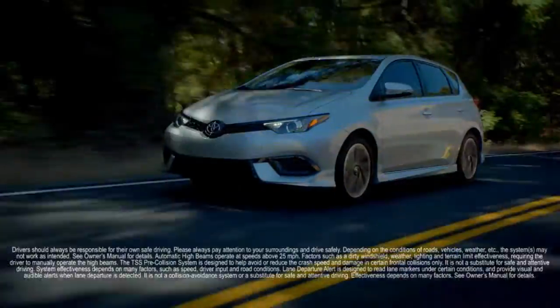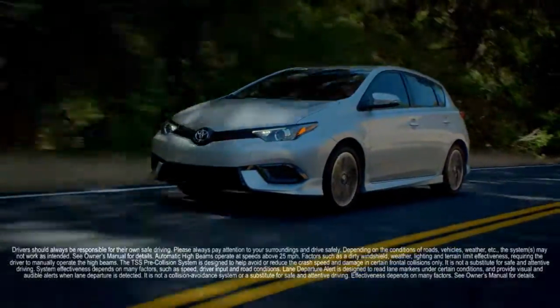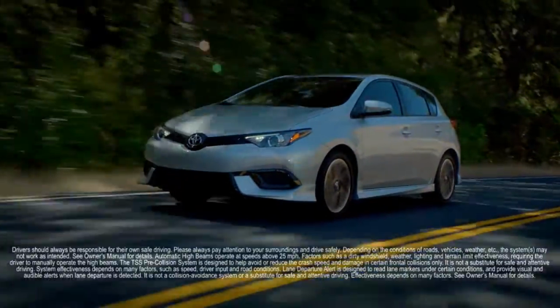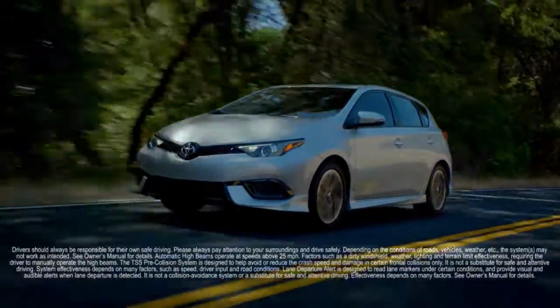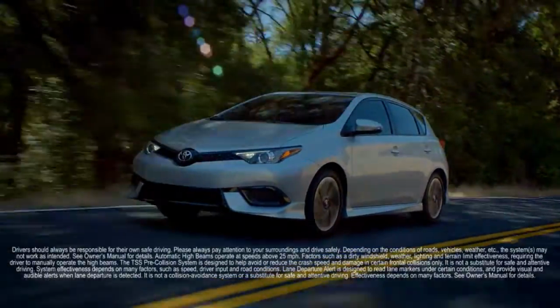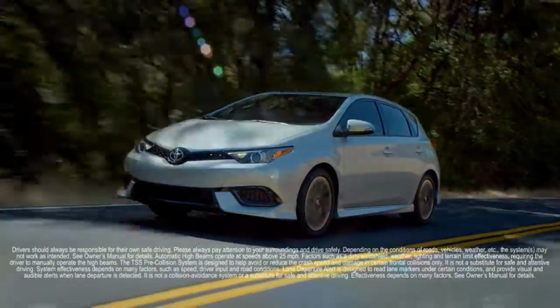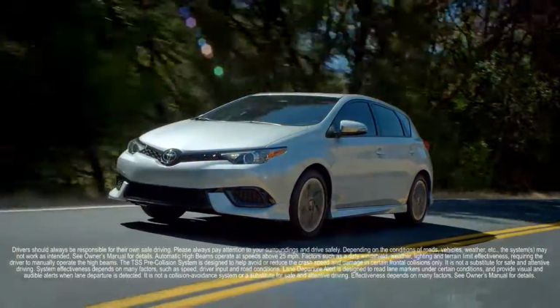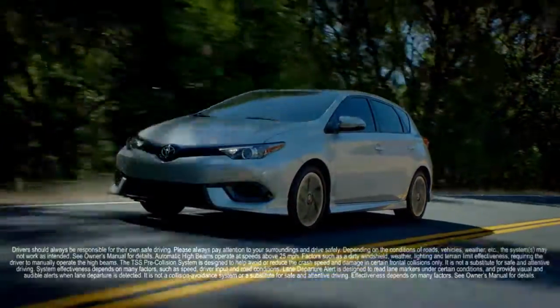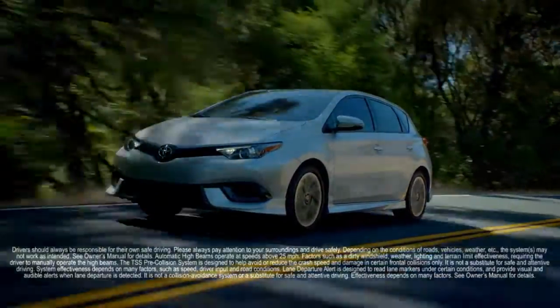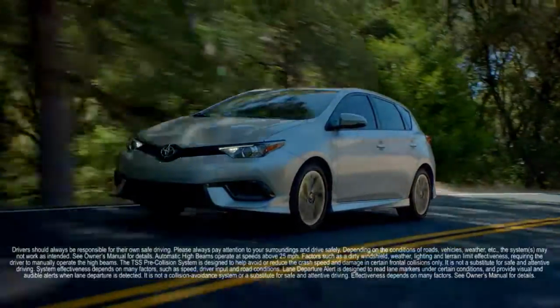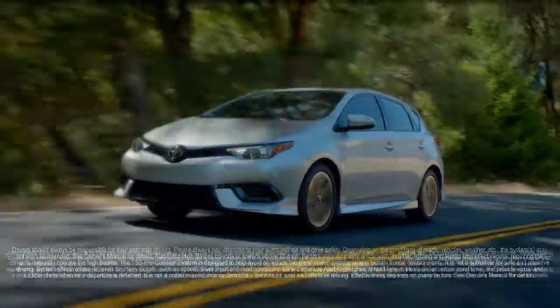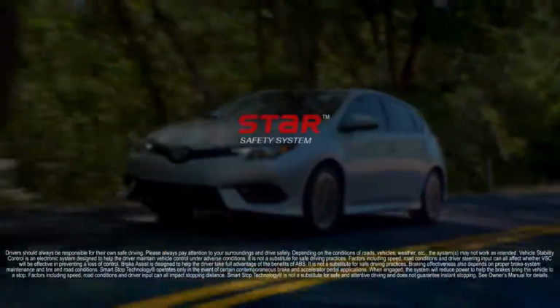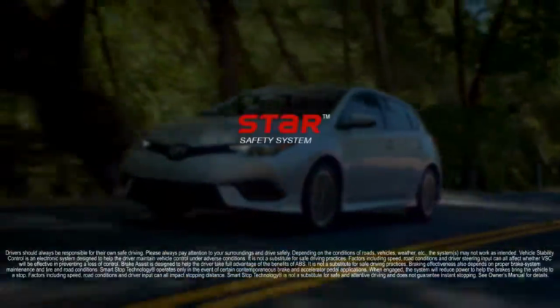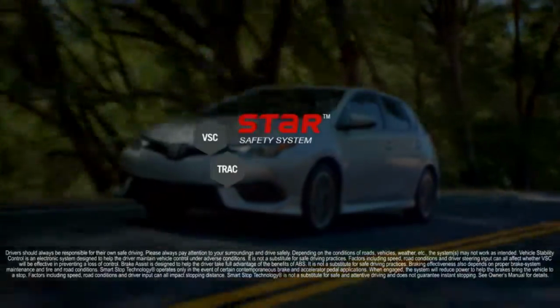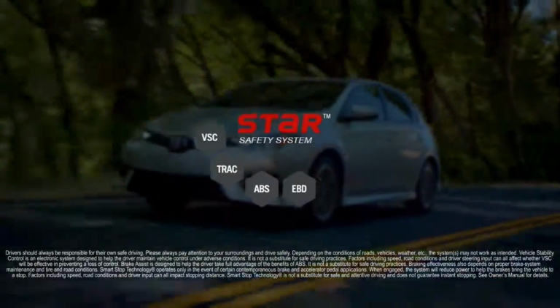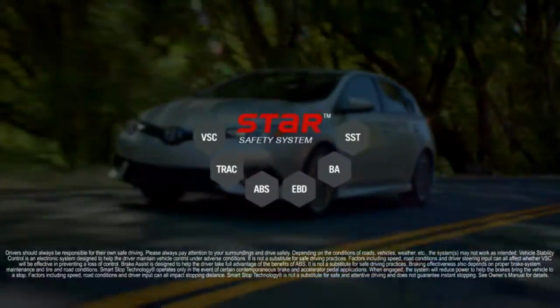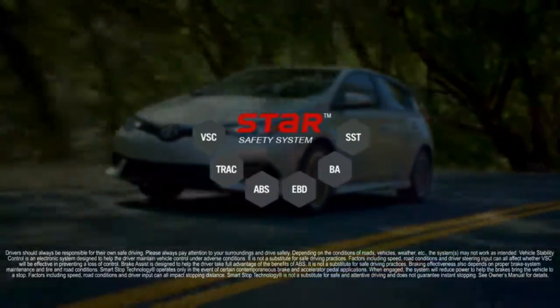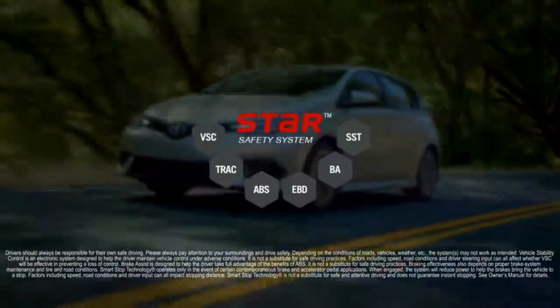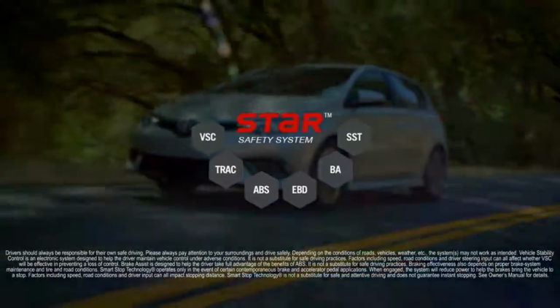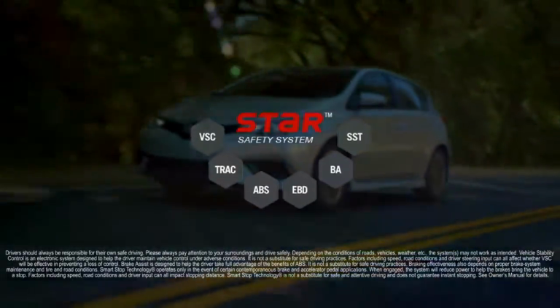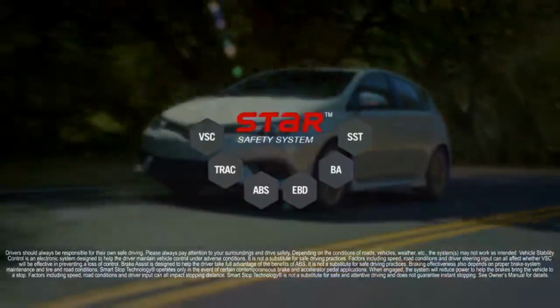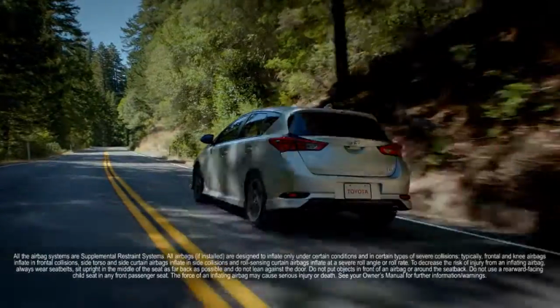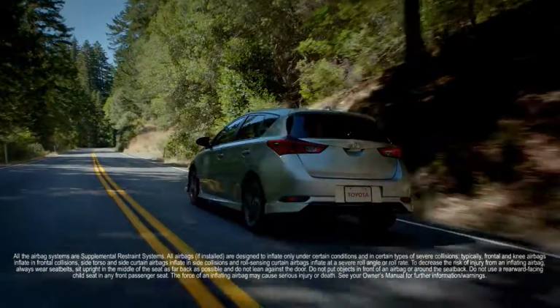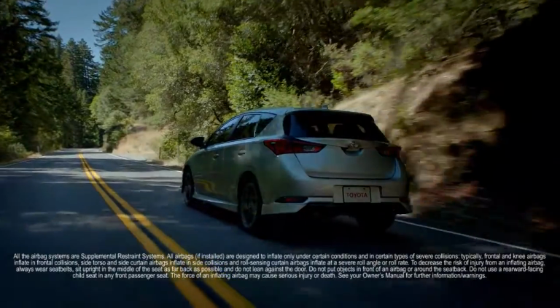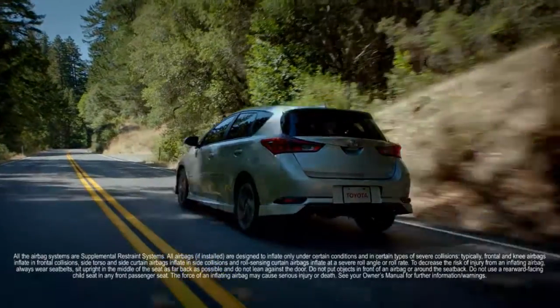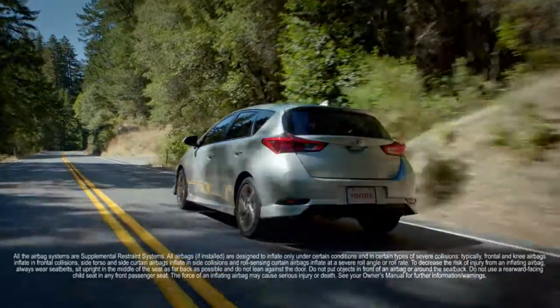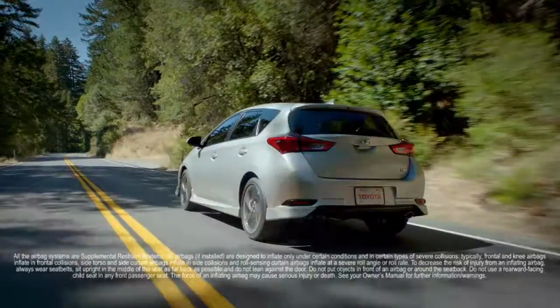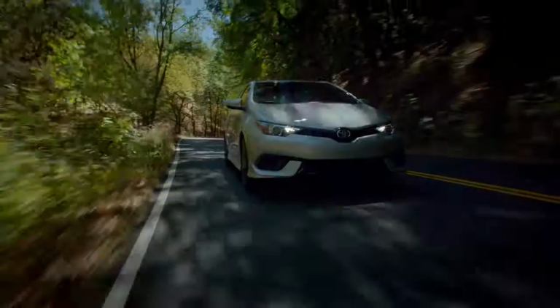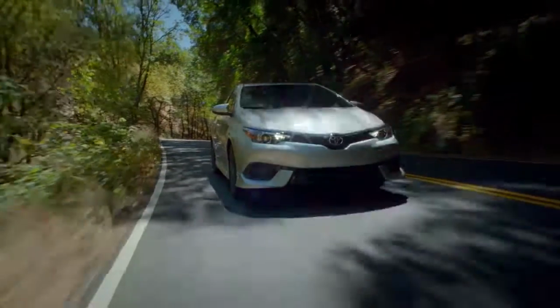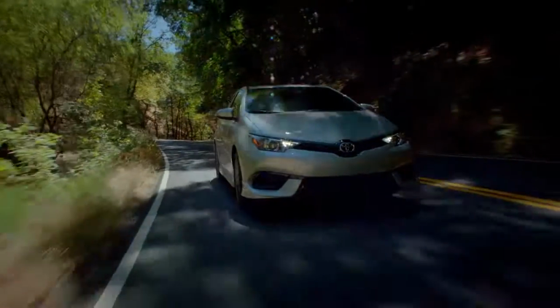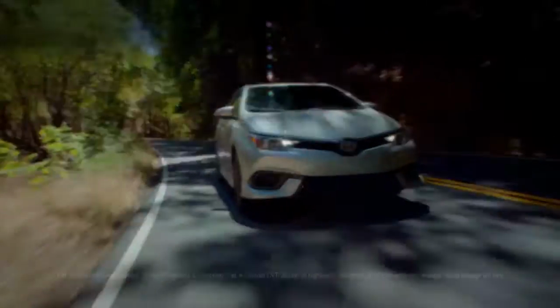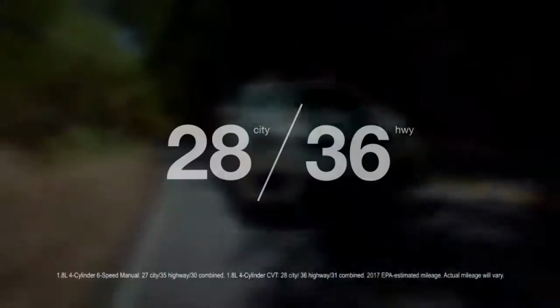Still more standard safety features include Toyota Safety Sense Driver Assist Technology, Star Safety System Vehicle Assist Technology, and a comprehensive supplemental restraint system.